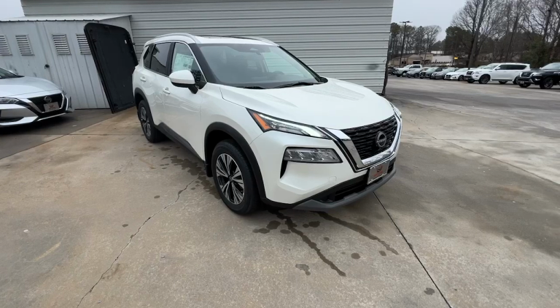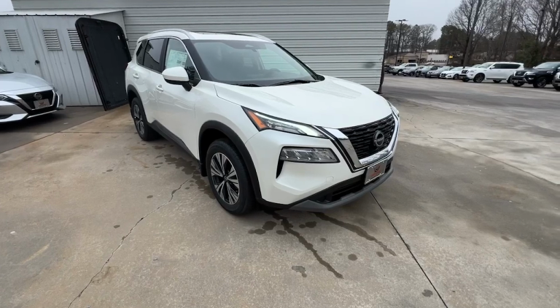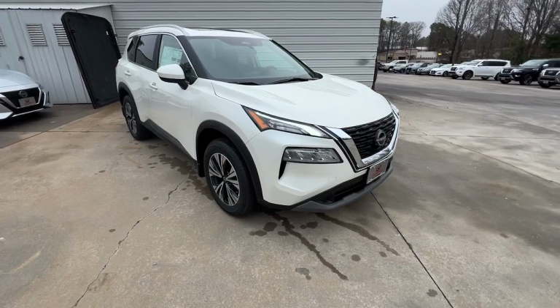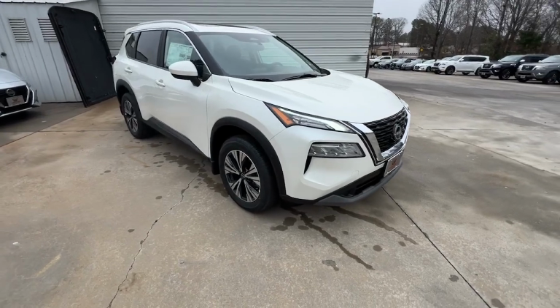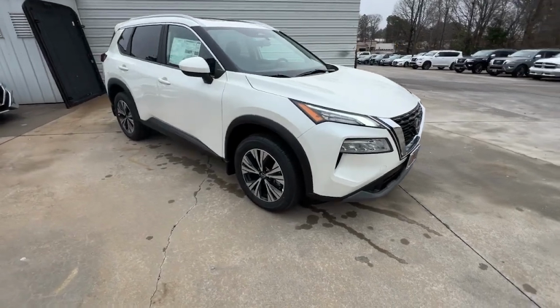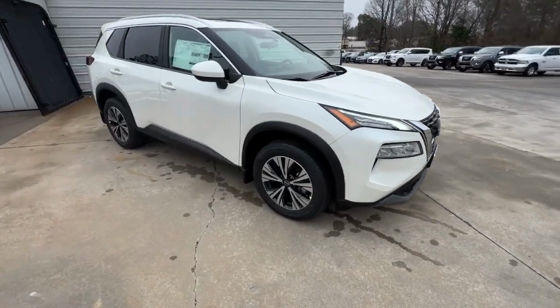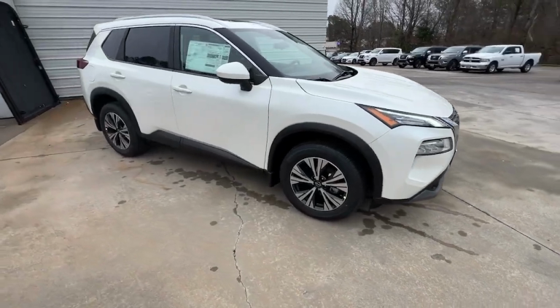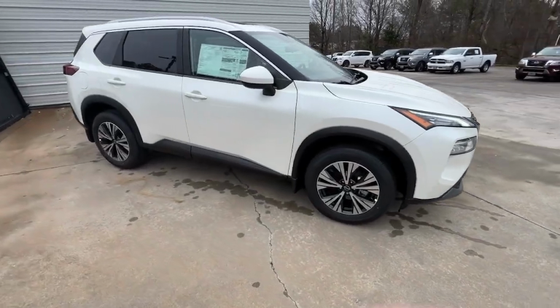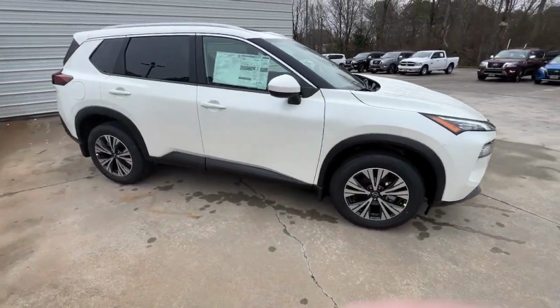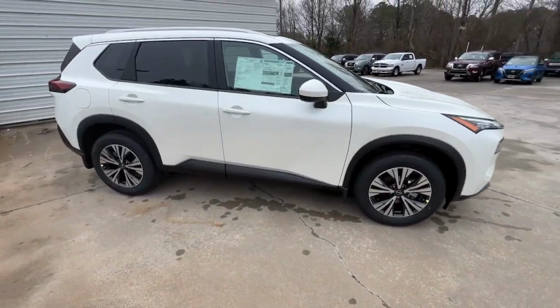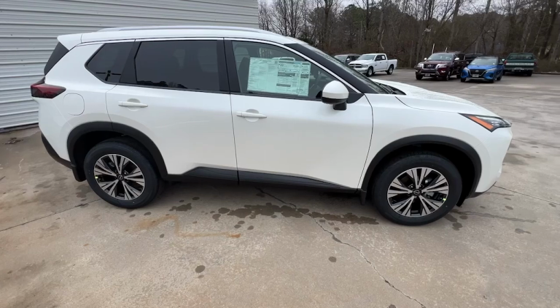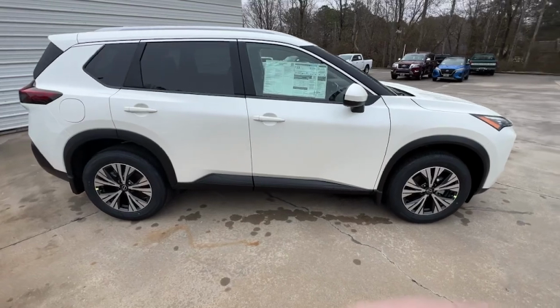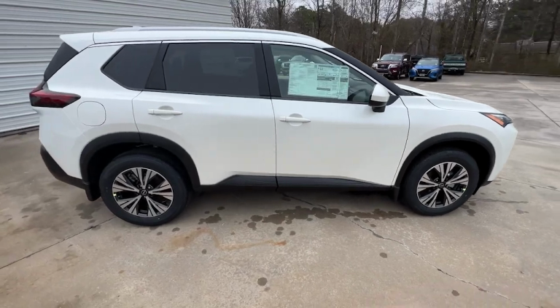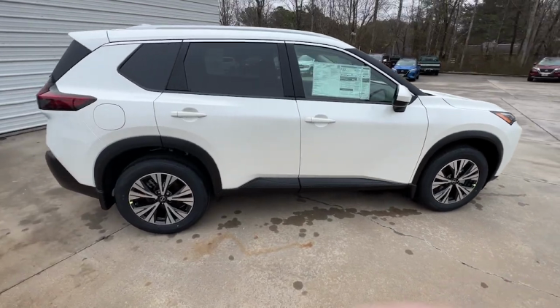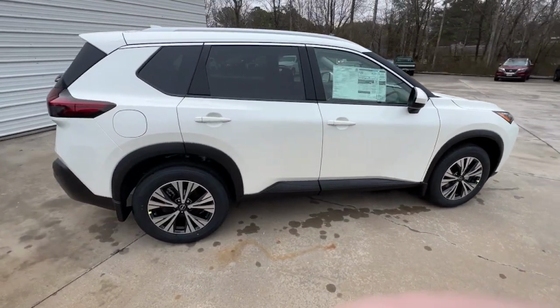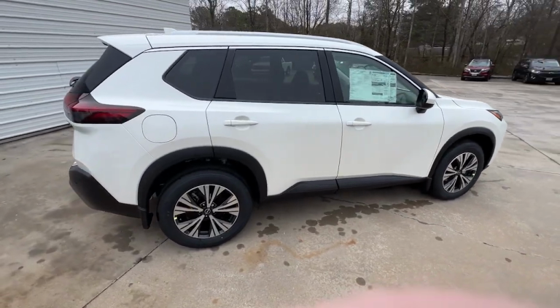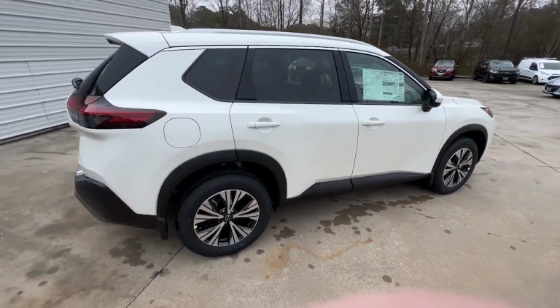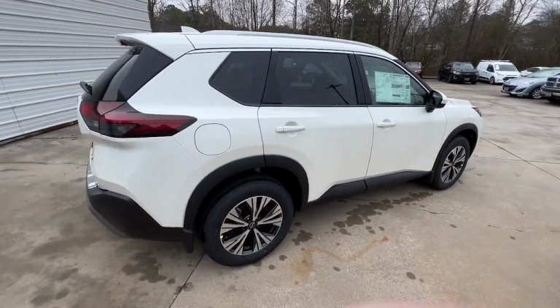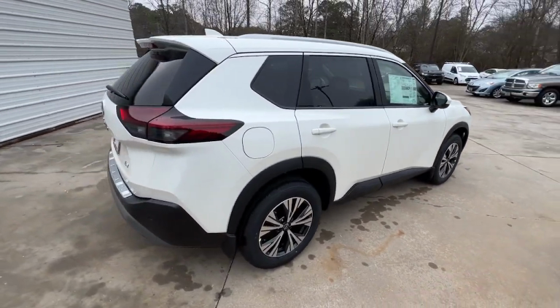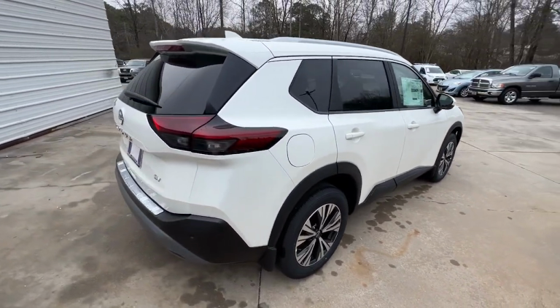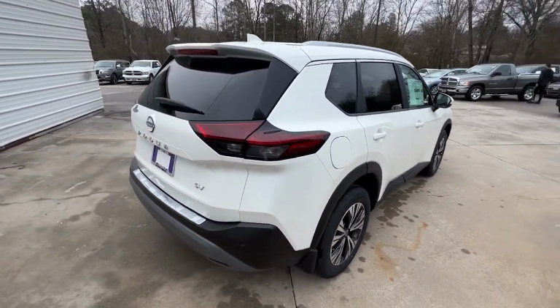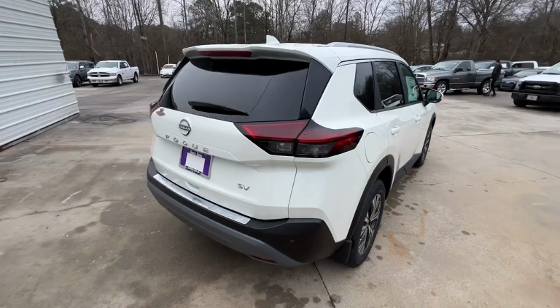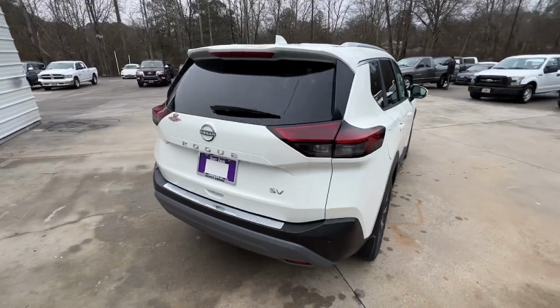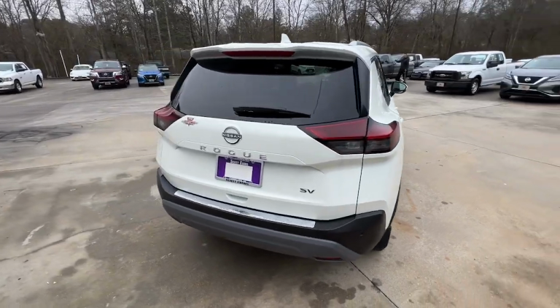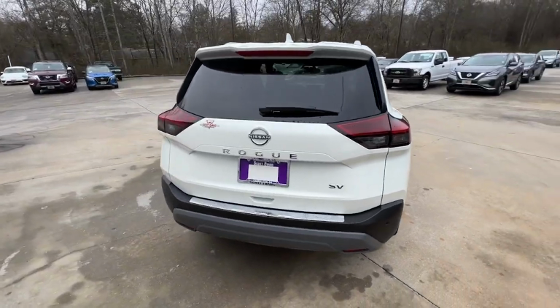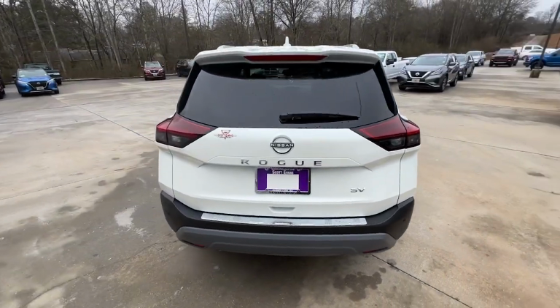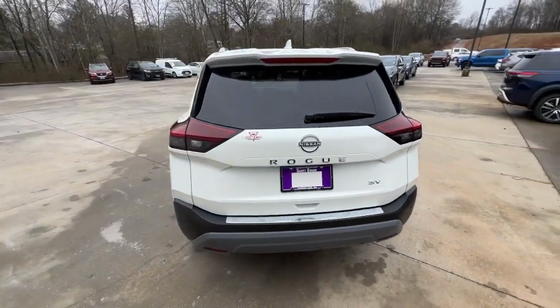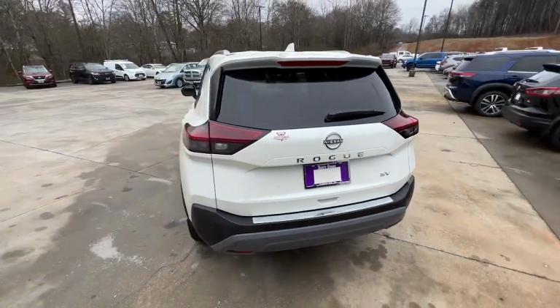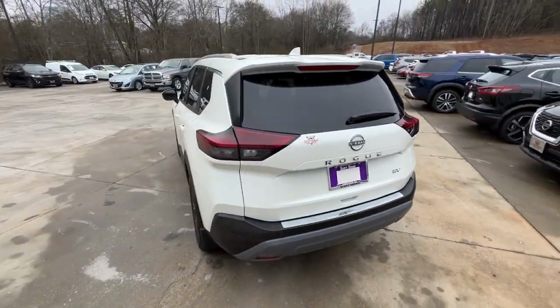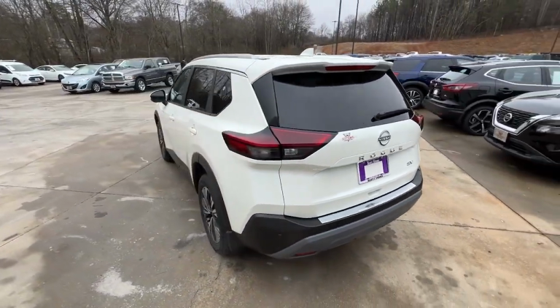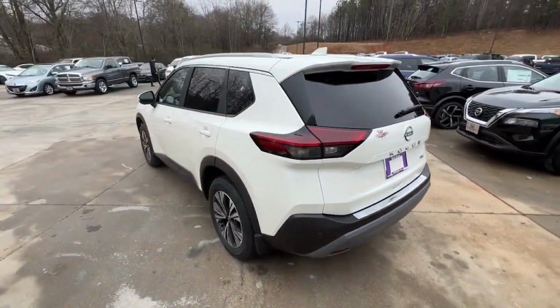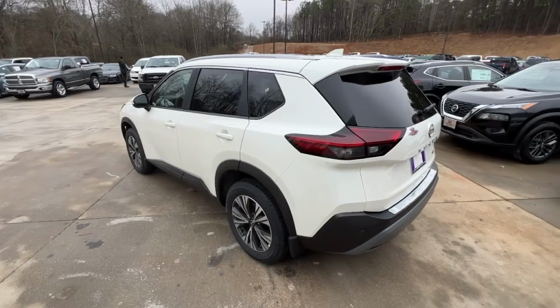Hop into the 2023 Nissan Rogue. Start planning your family road trips in this comfortable, well-equipped Rogue. This clever crossover offers plenty of space and thoughtful creature comforts to keep your crew relaxed and eager for adventure.